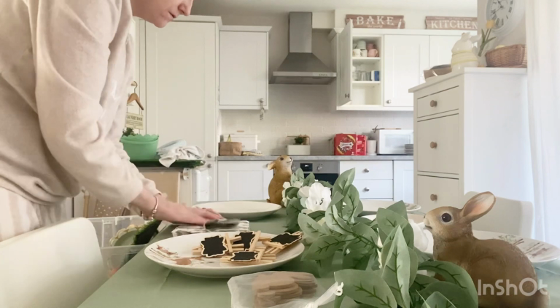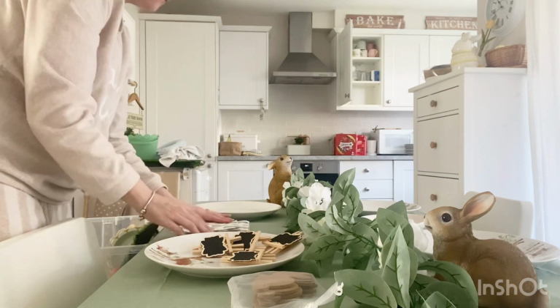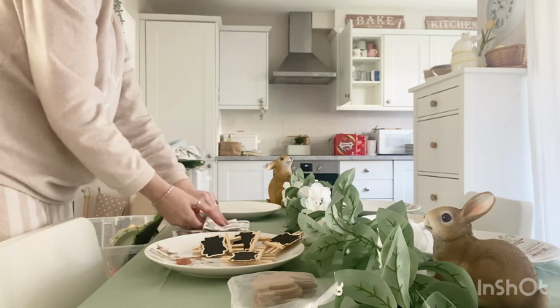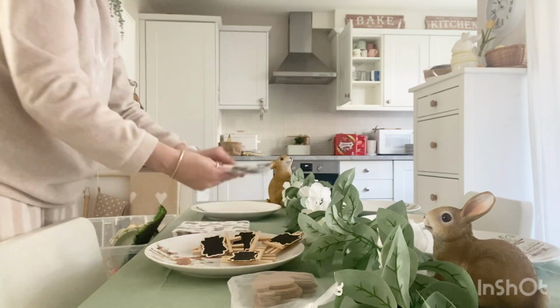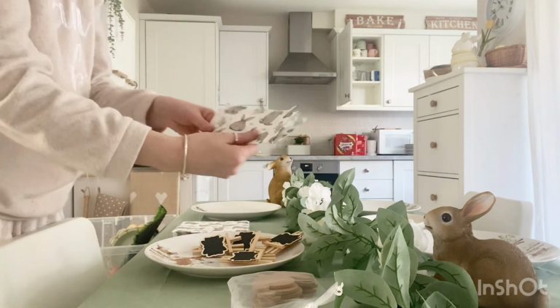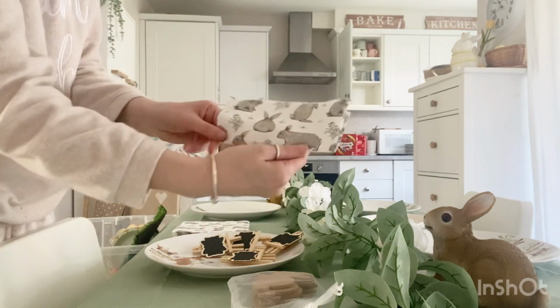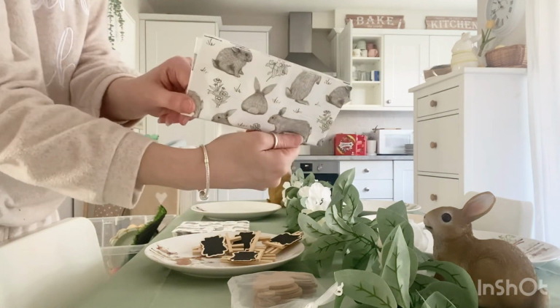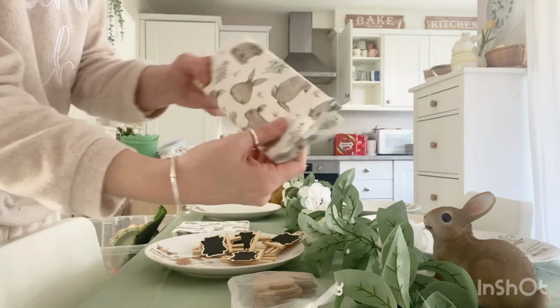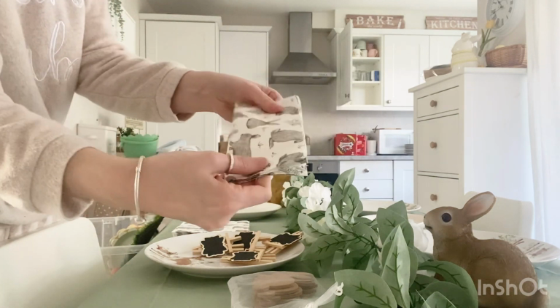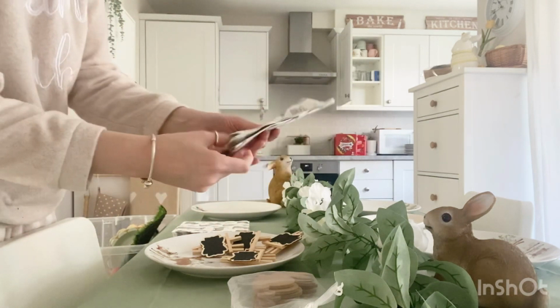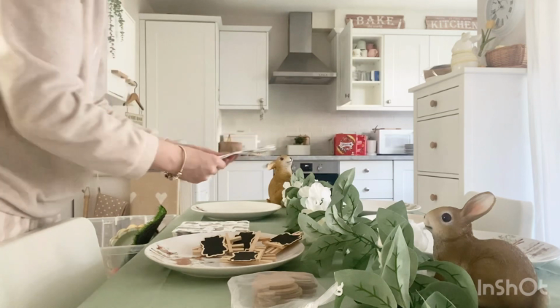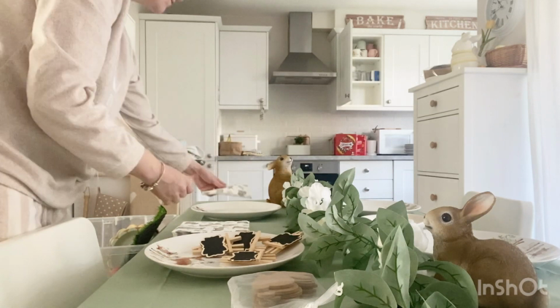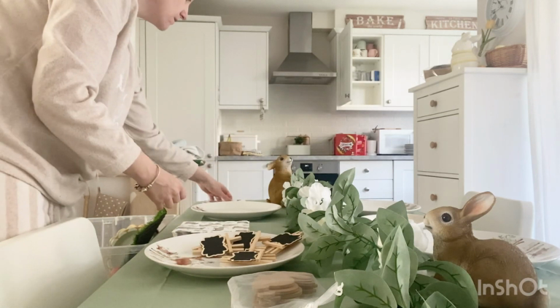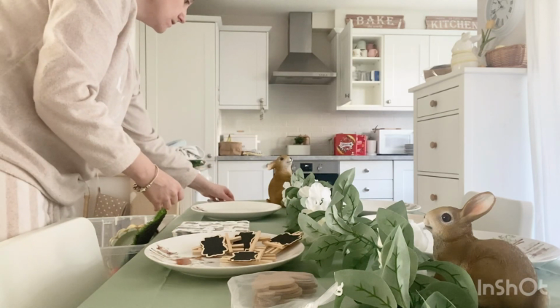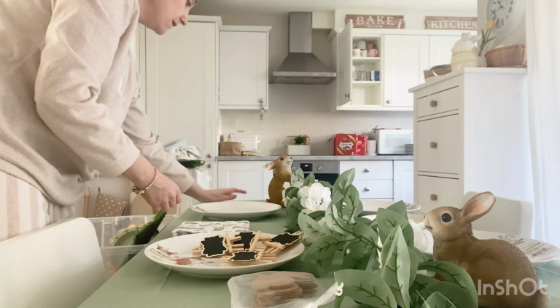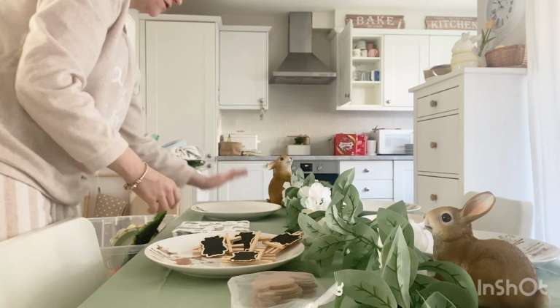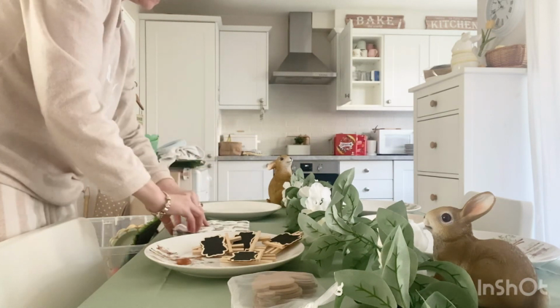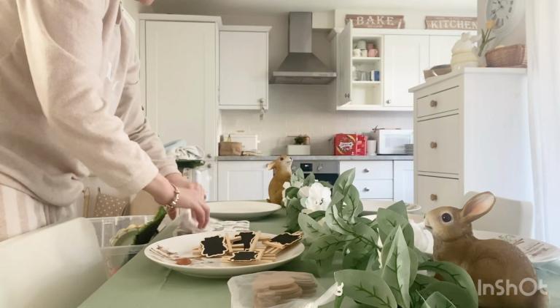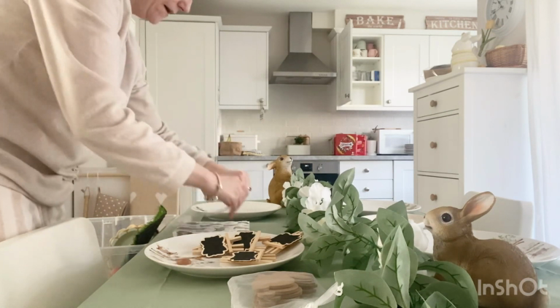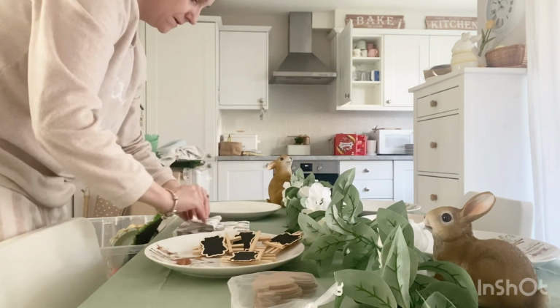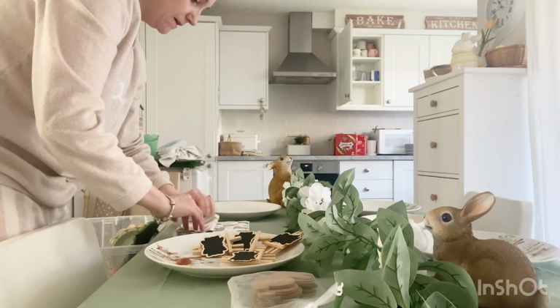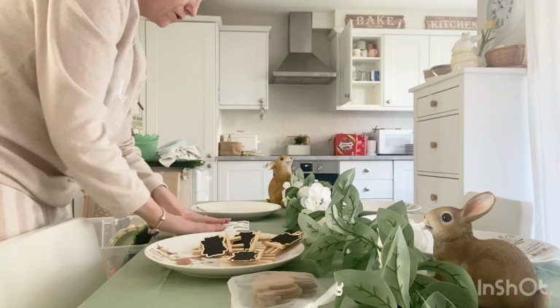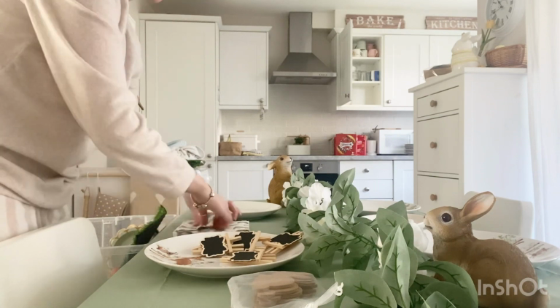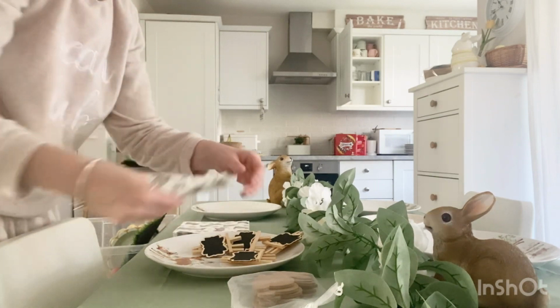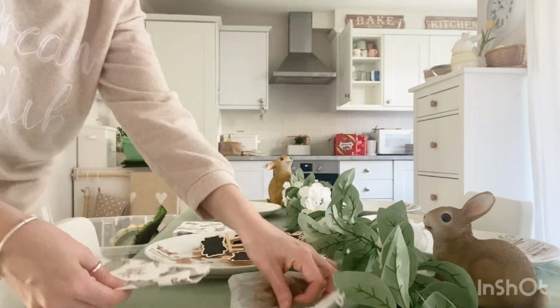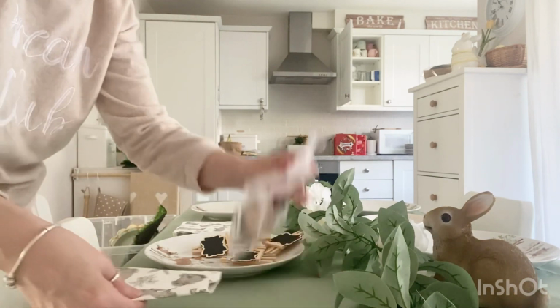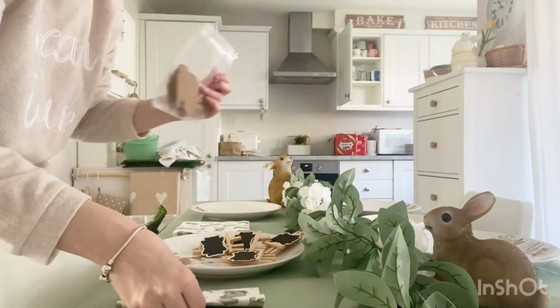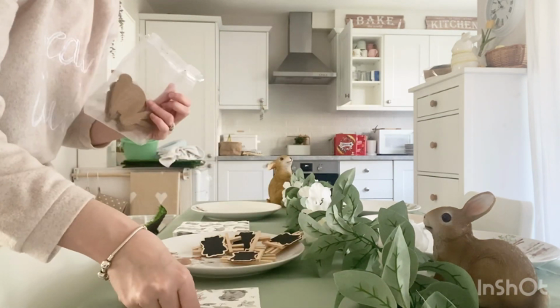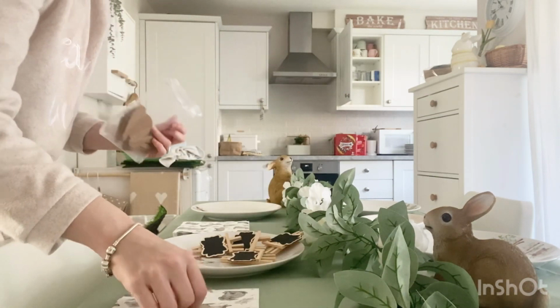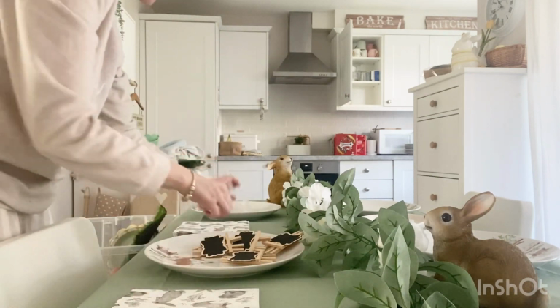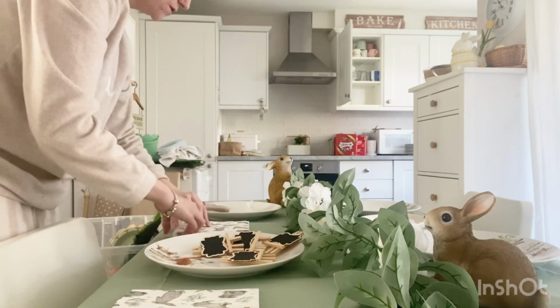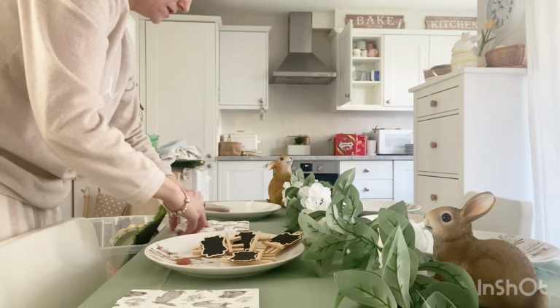I need to find something for the middle. I think I'll fold the napkins in half and then pop the knives and forks inside just to make them look a bit prettier. Yeah, that looks quite nice — let's lay them like that.